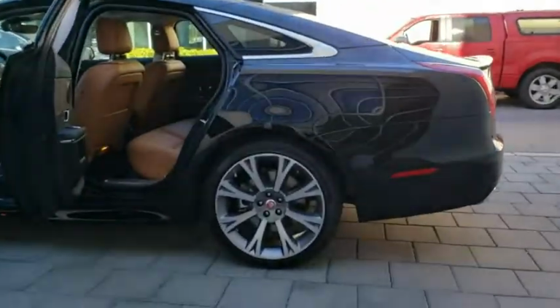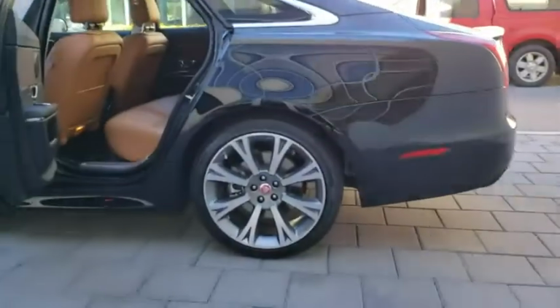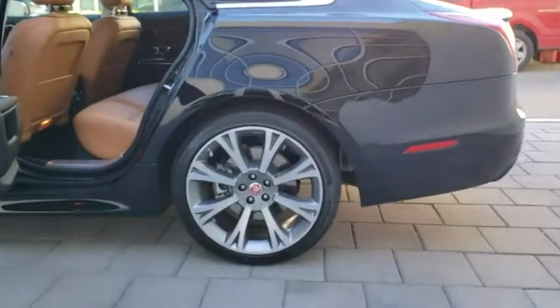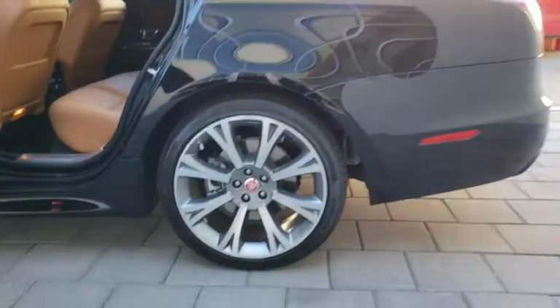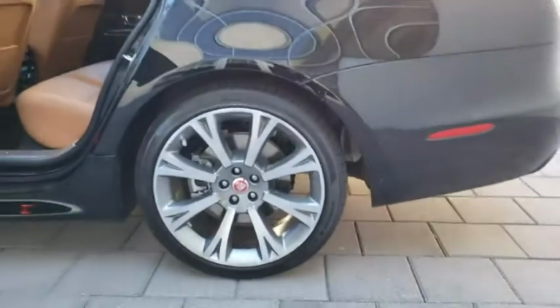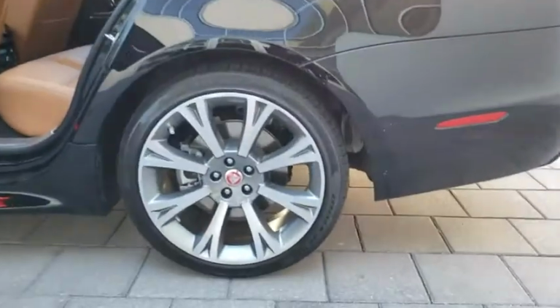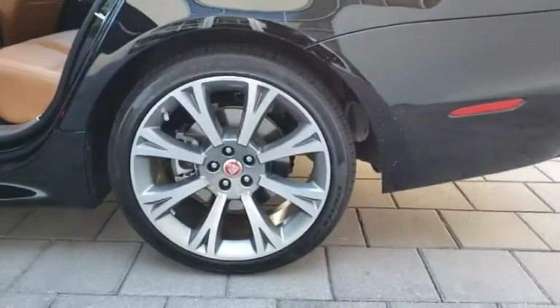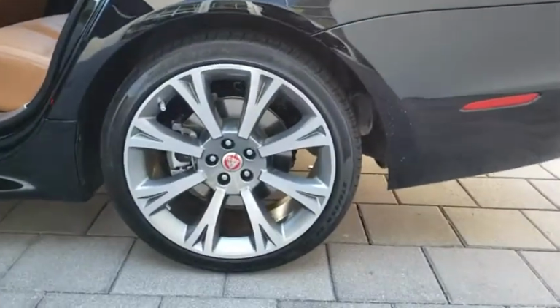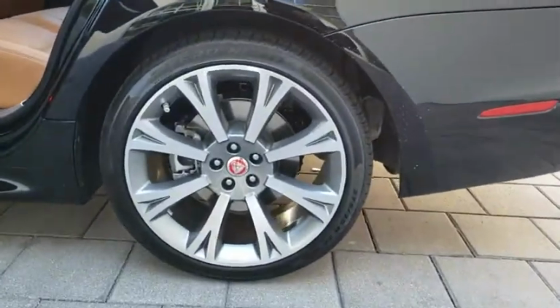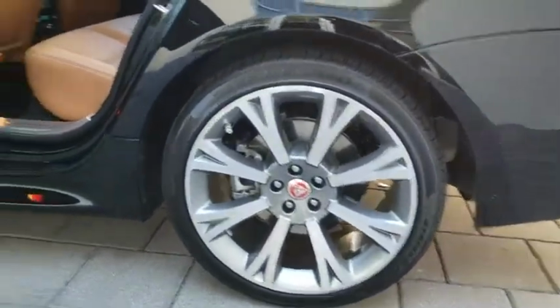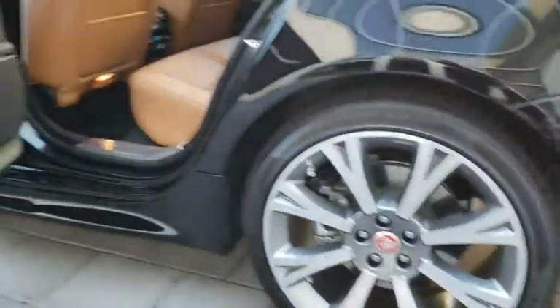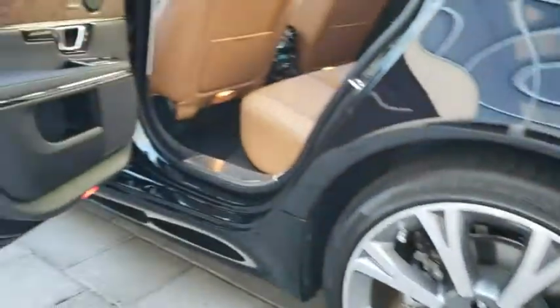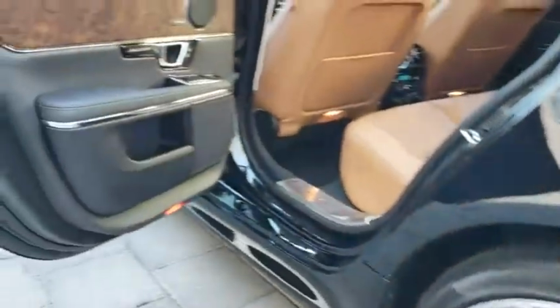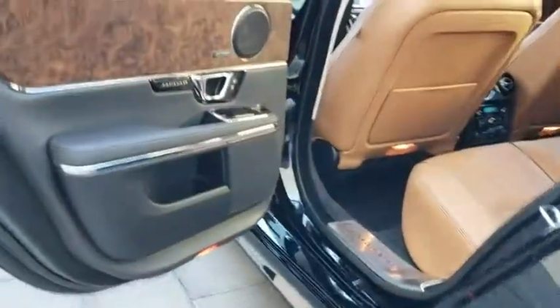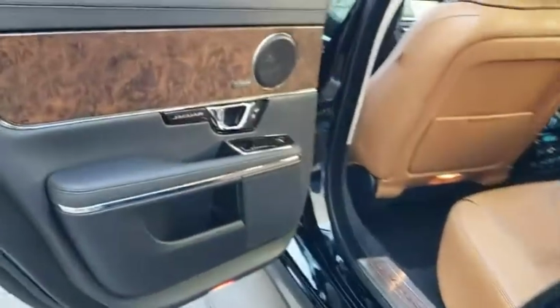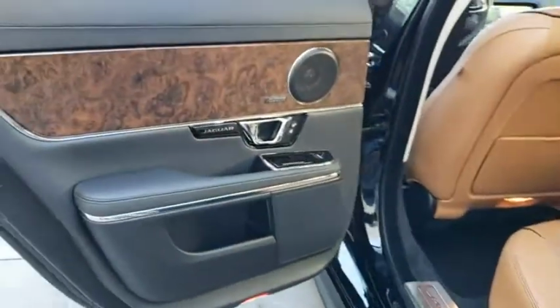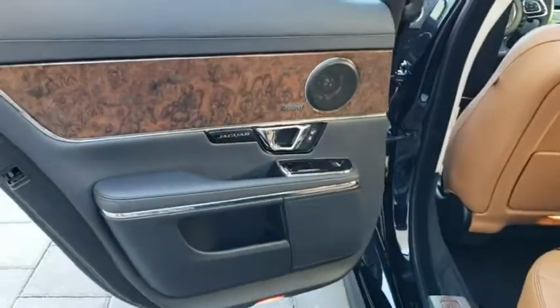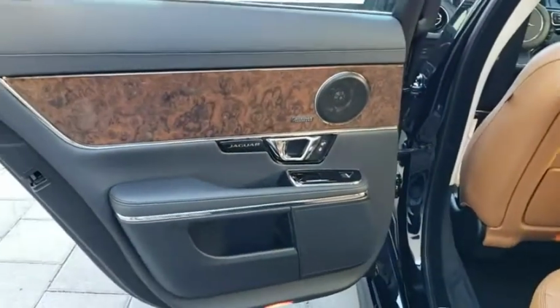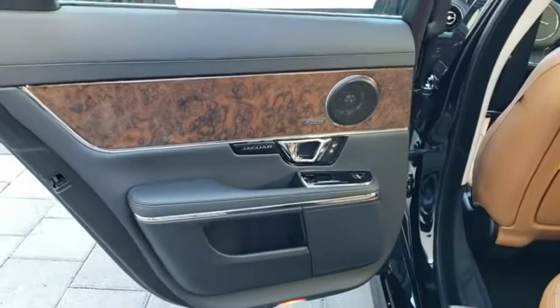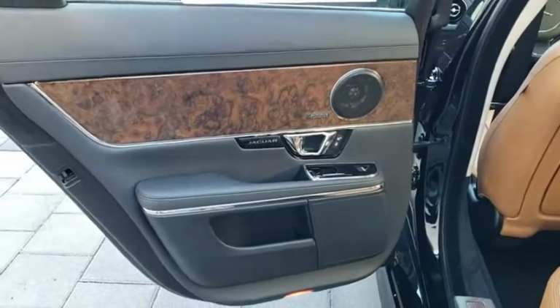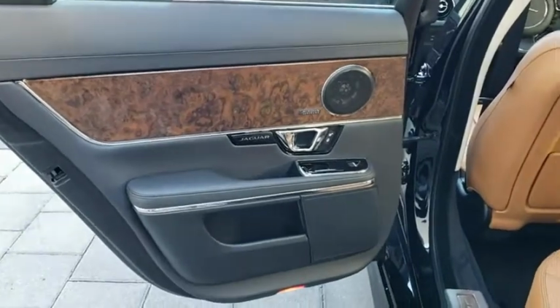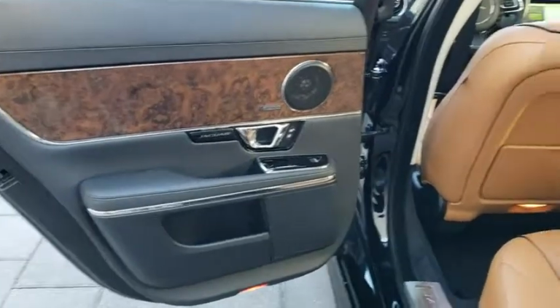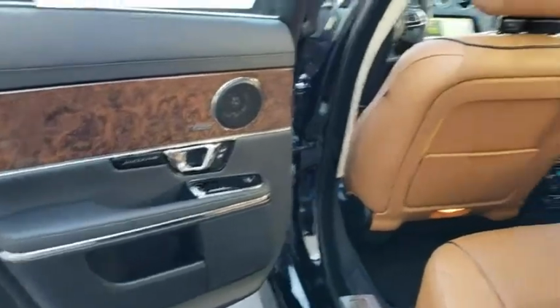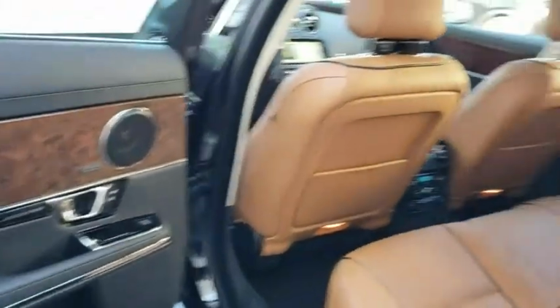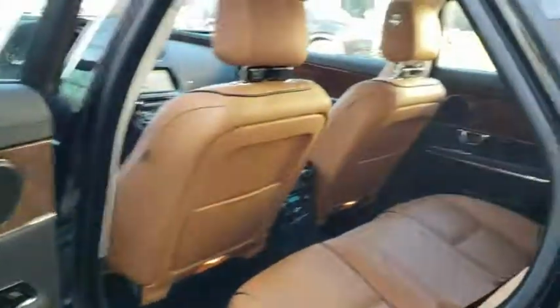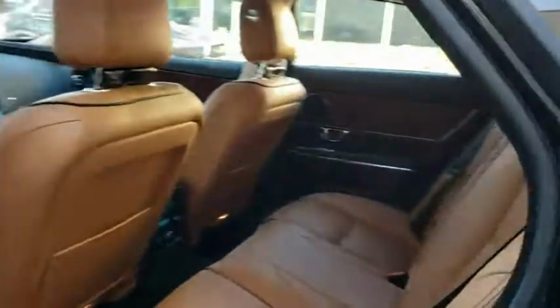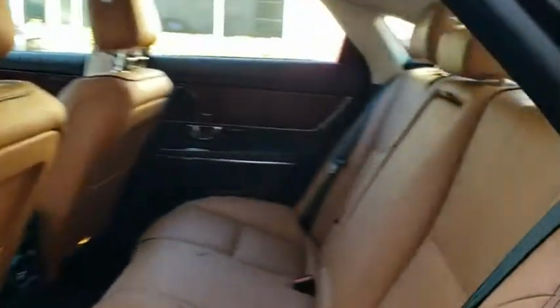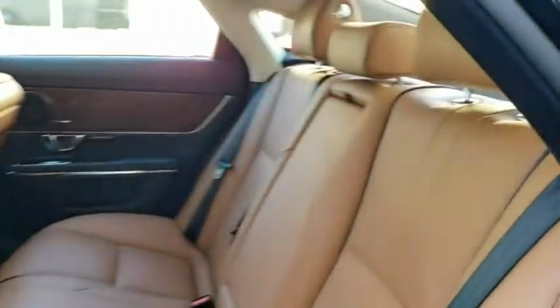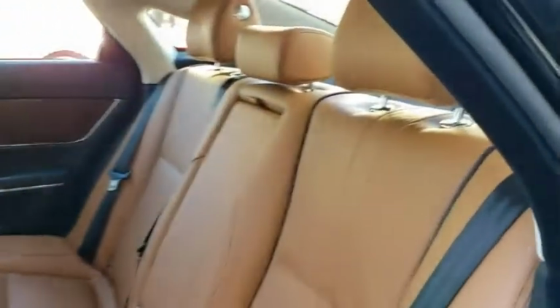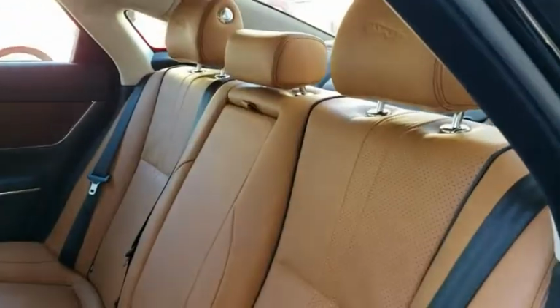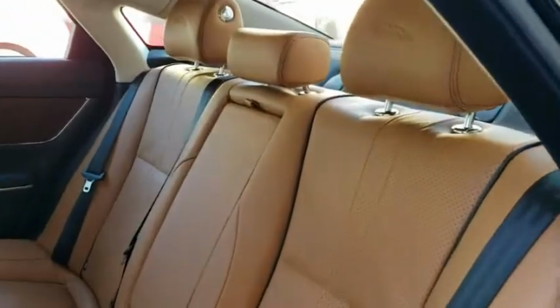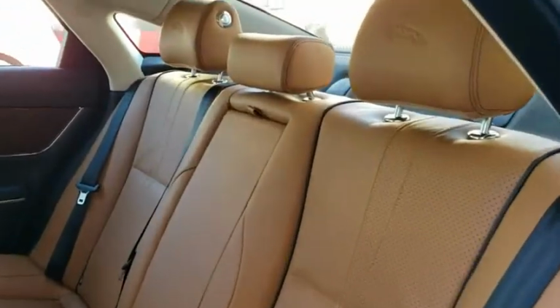Bluetooth, leather-wrapped steering wheel, power steering, adjustable steering wheel, four-wheel disc brakes, aluminum wheels, cruise control, keyless start, auto-dimming rearview mirror.